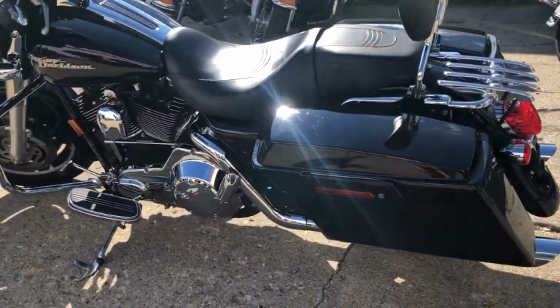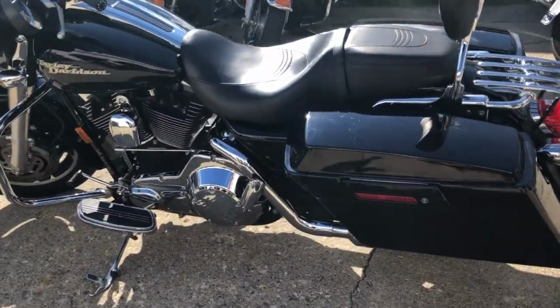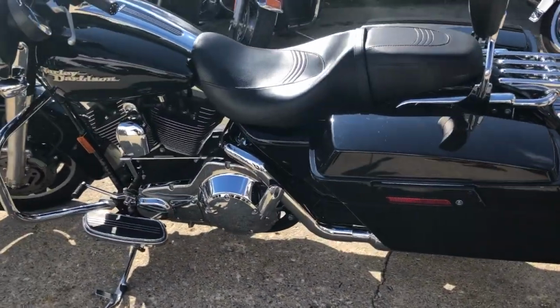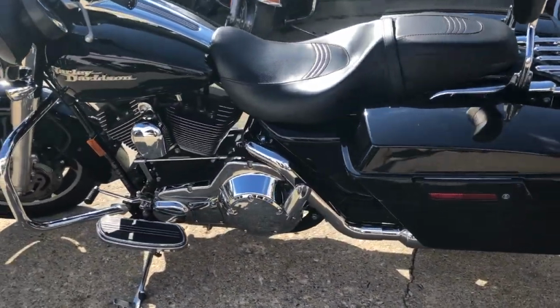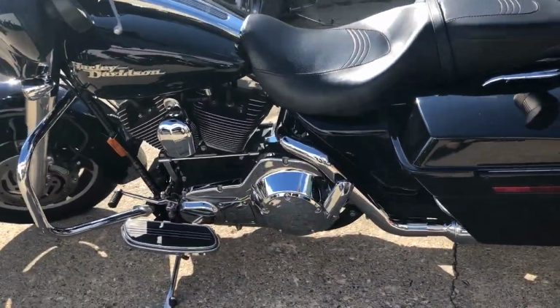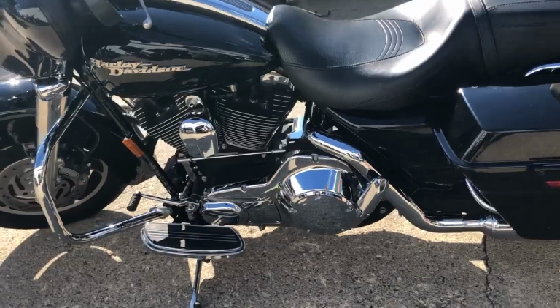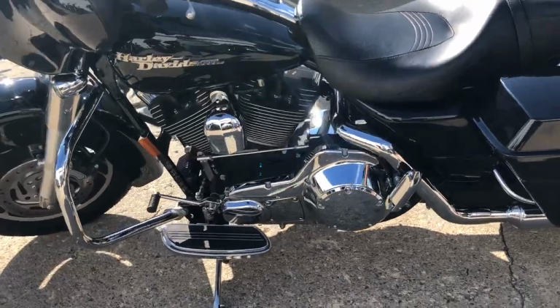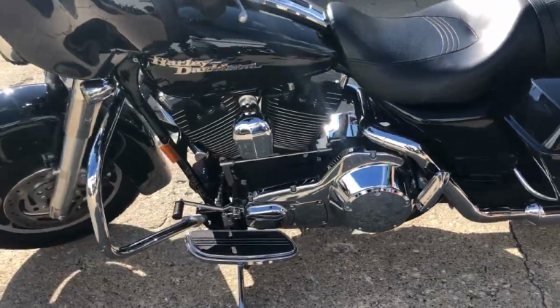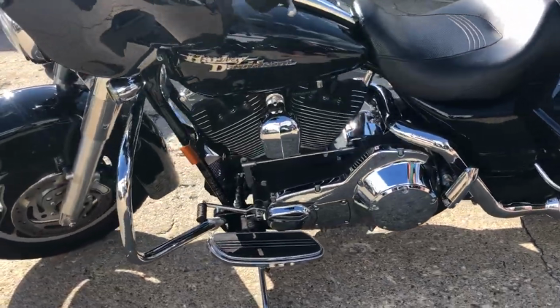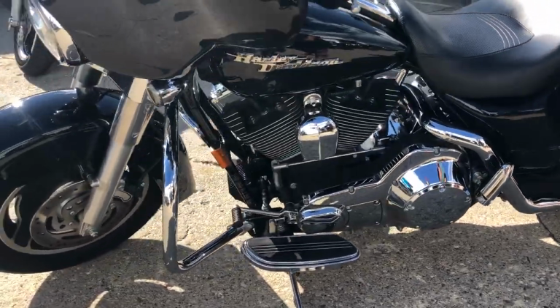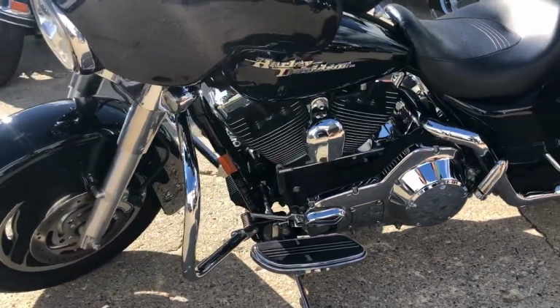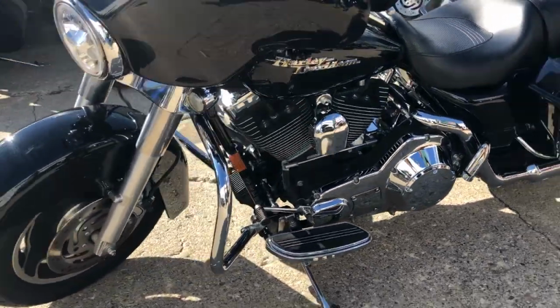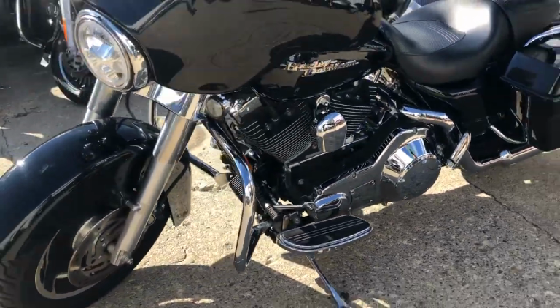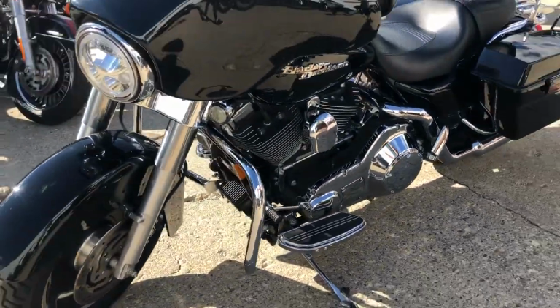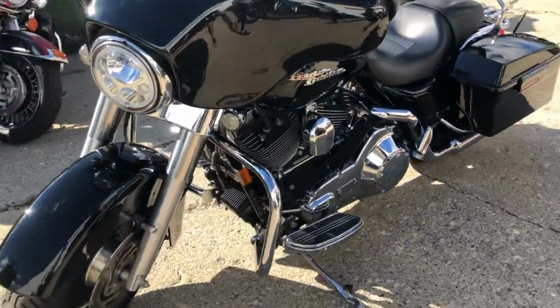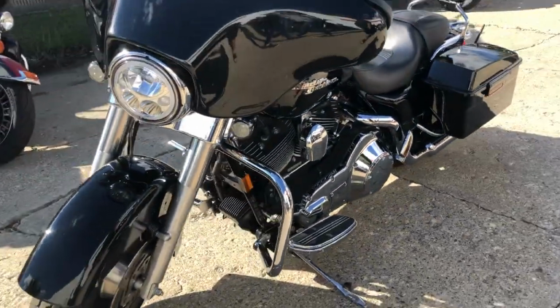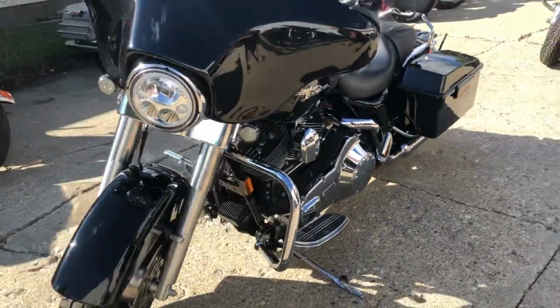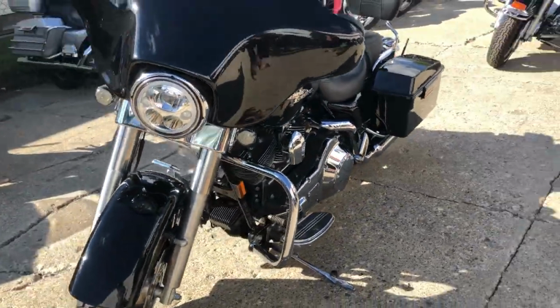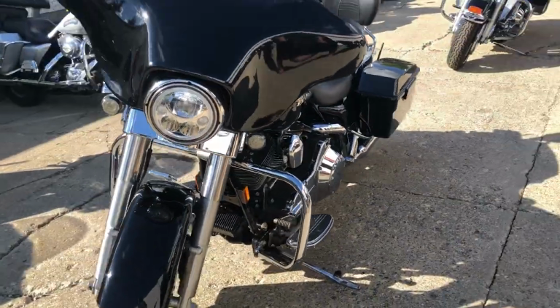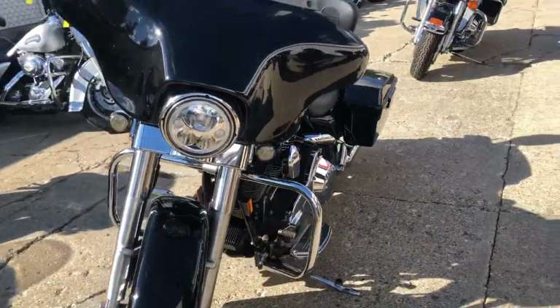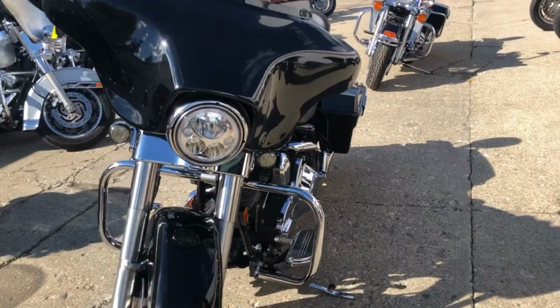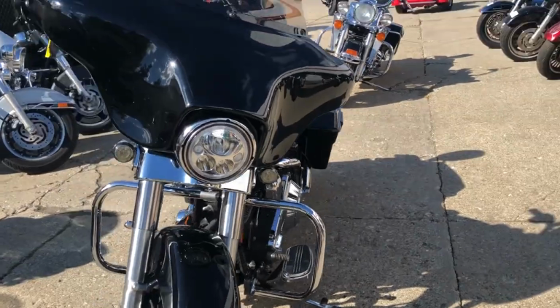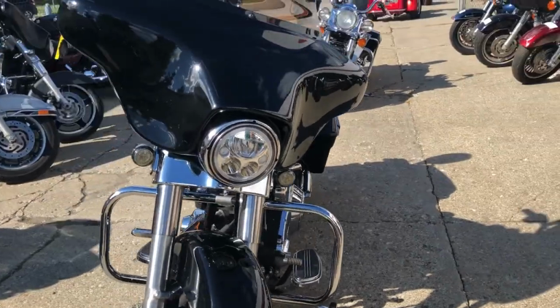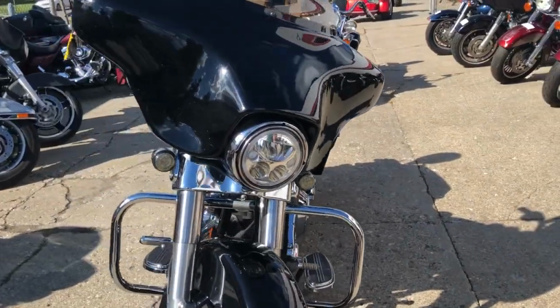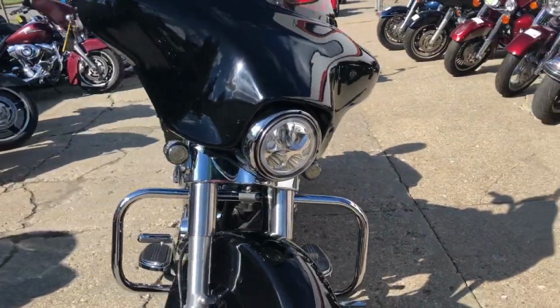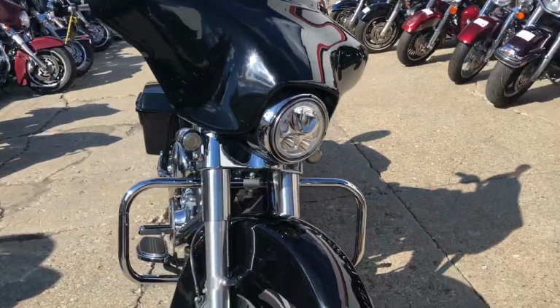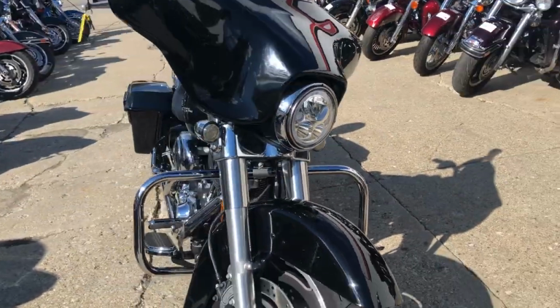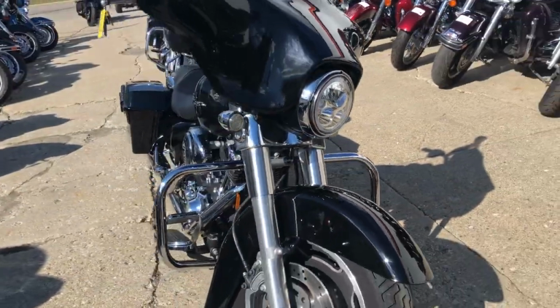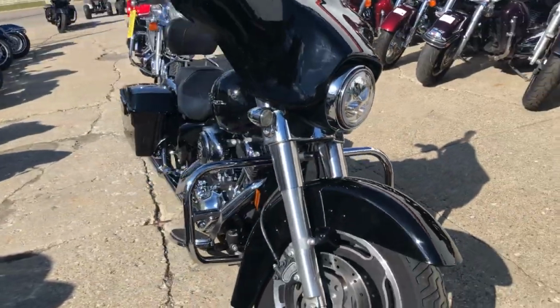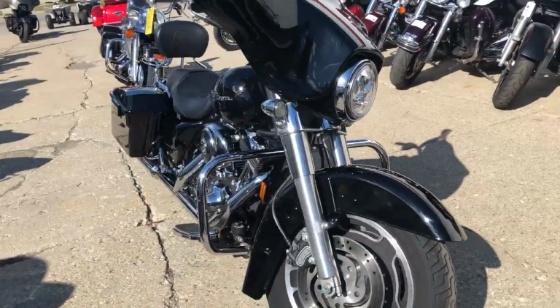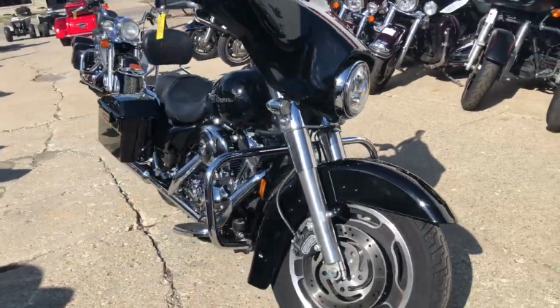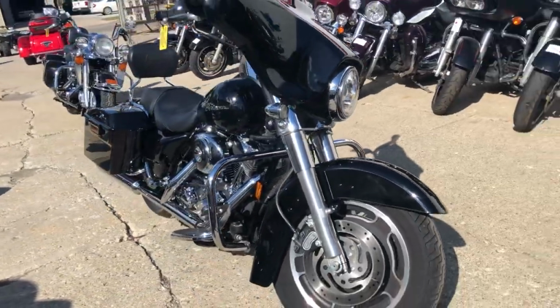This one runs strong, needs nothing, it is ready to roll. Give us a call guys, we'll get it done — 810-648-9500. We're checking out at ApprovalPowerSports.com.